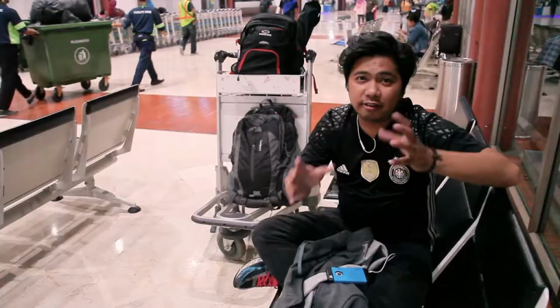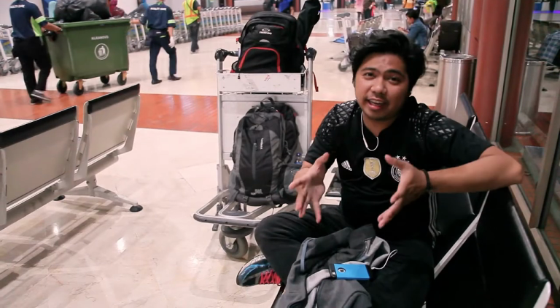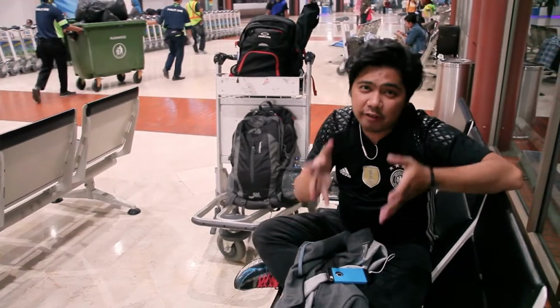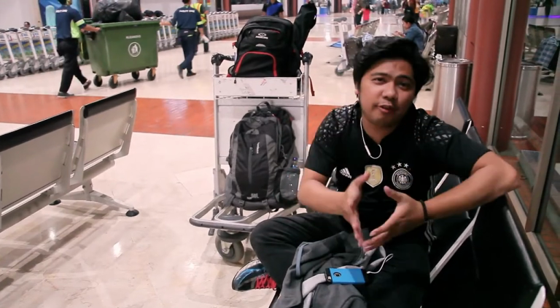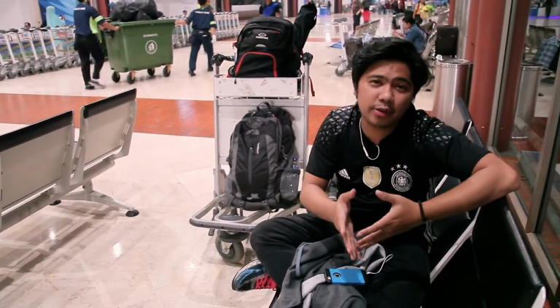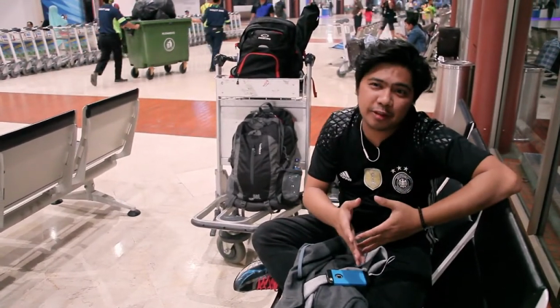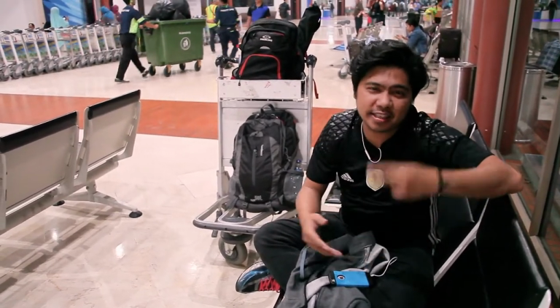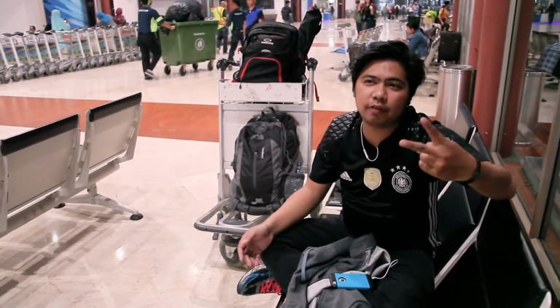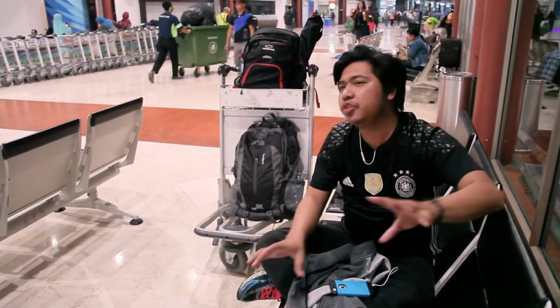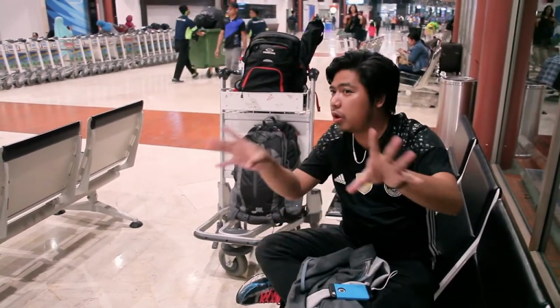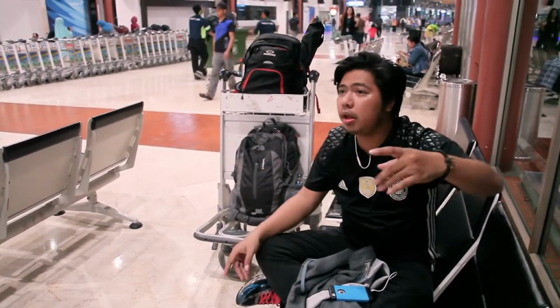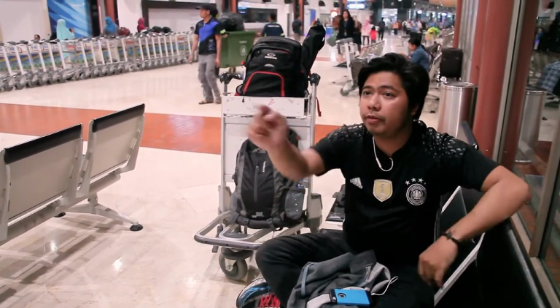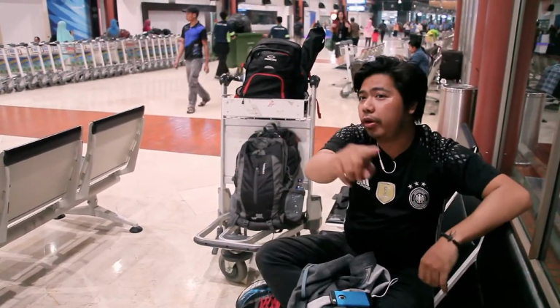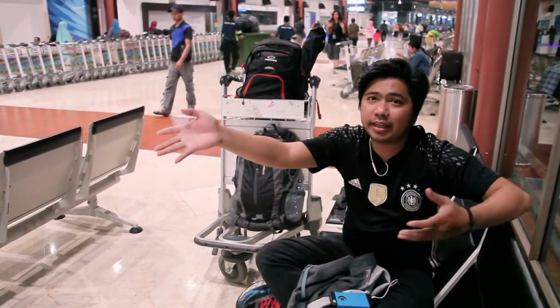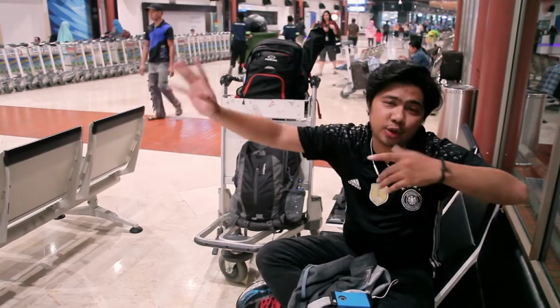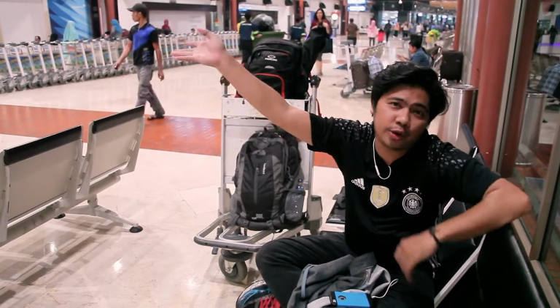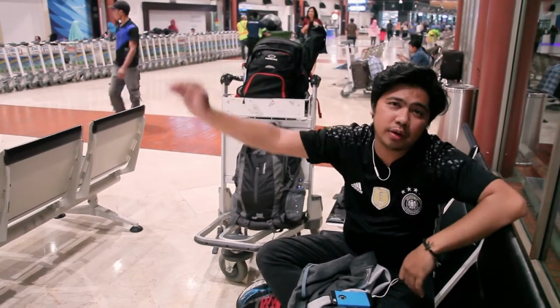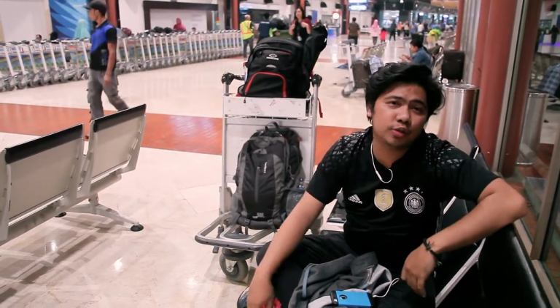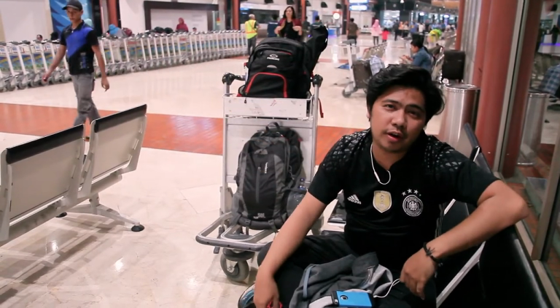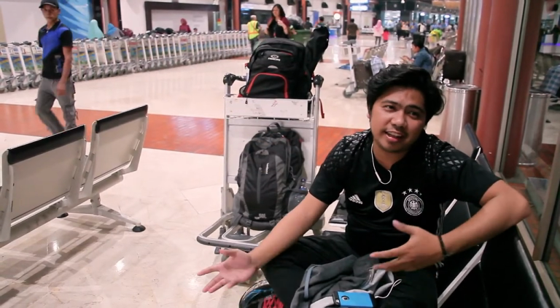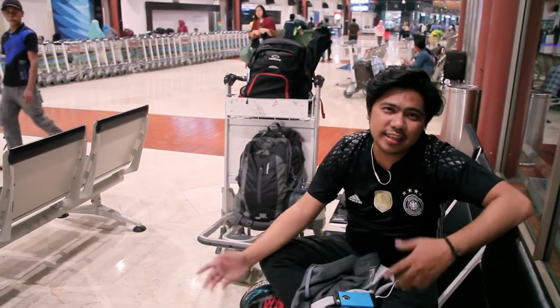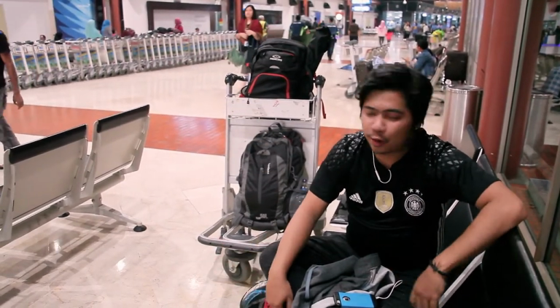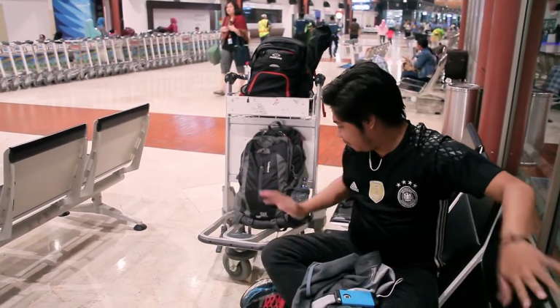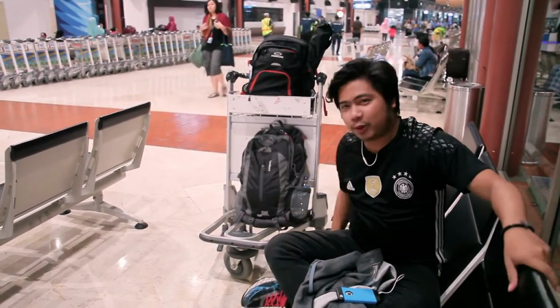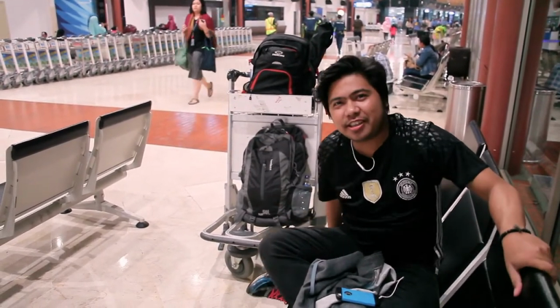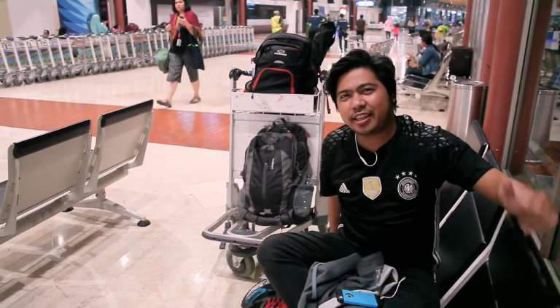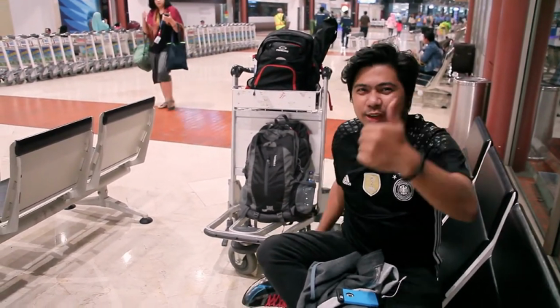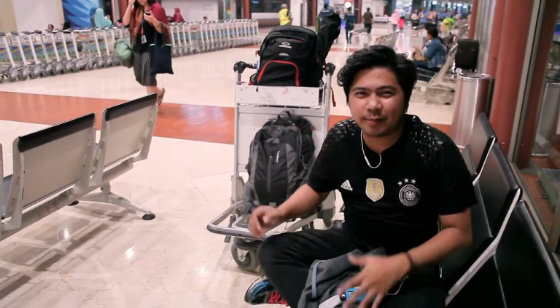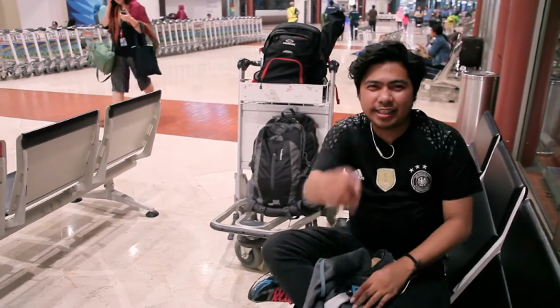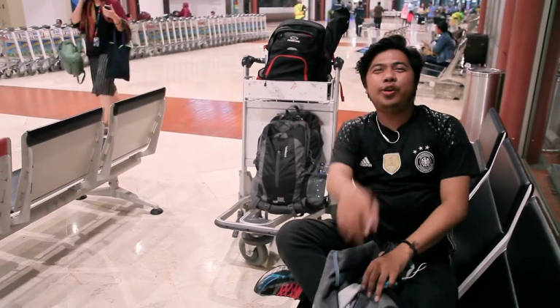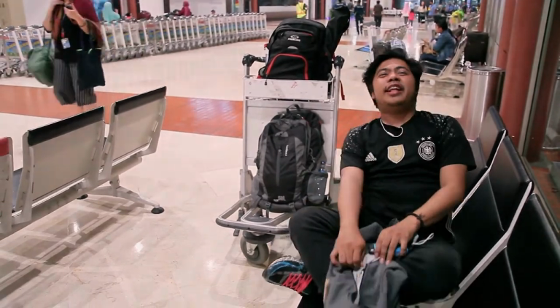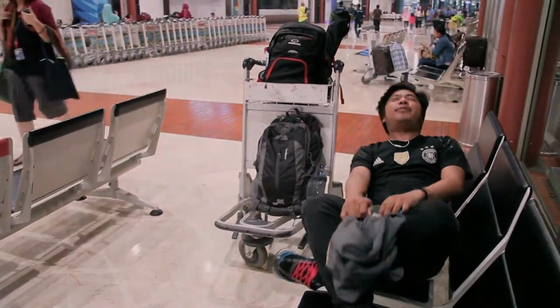Finally, I found a very good spot — second floor, departure hall, before the gates for the flight. Good benches, and let's go for the flight. See you at the next airport.